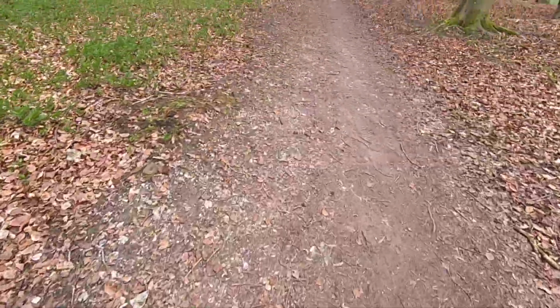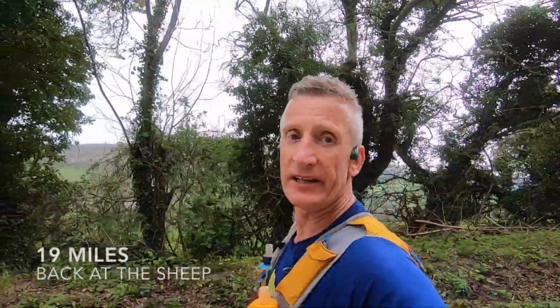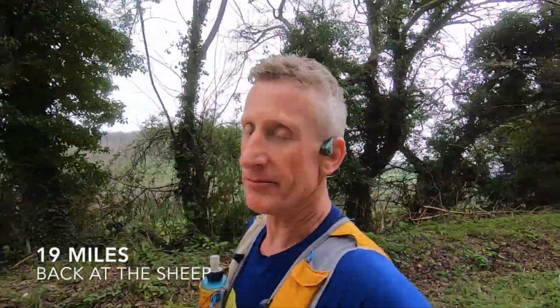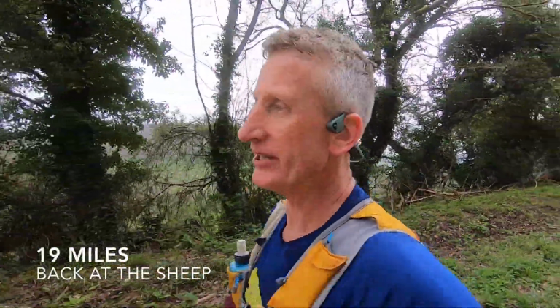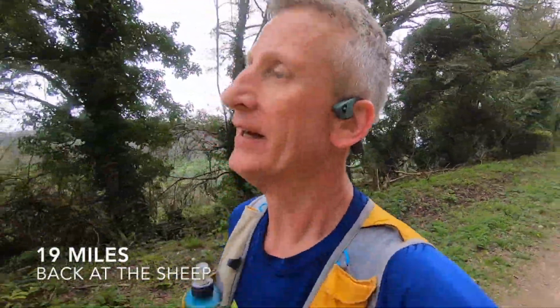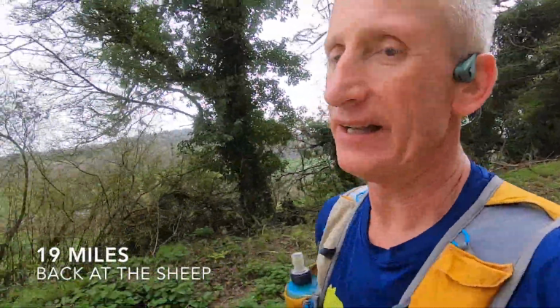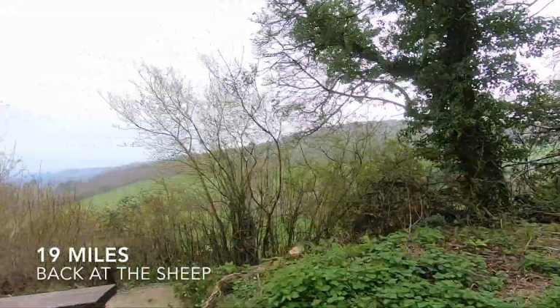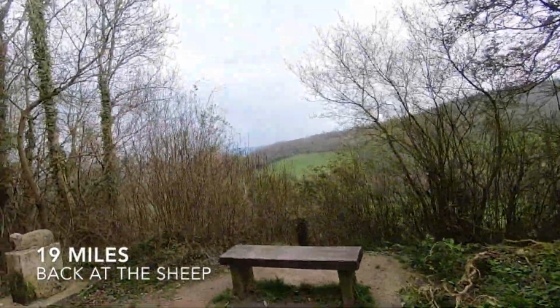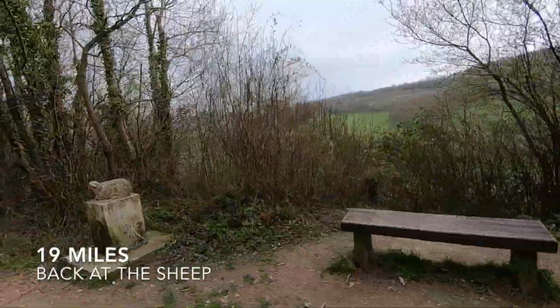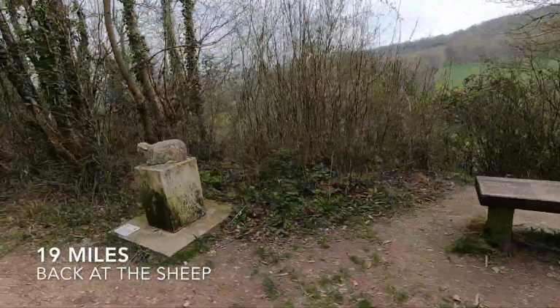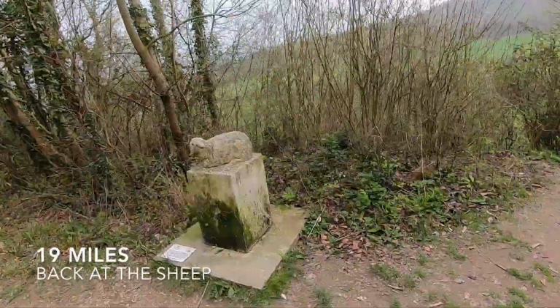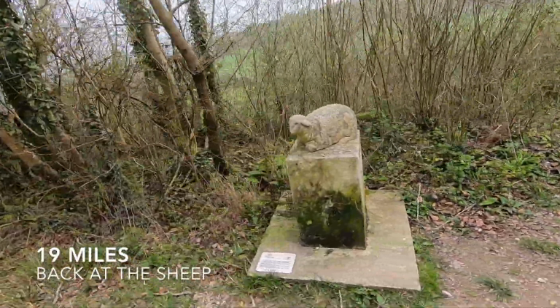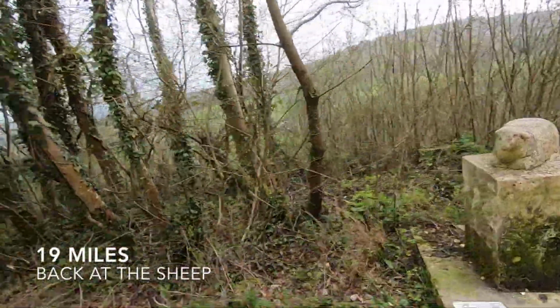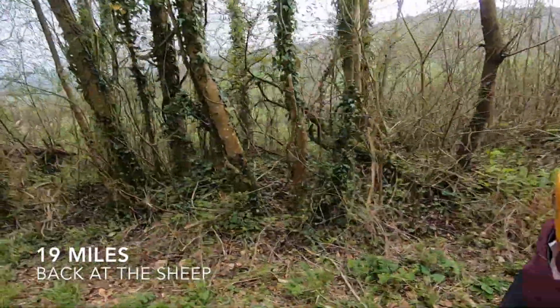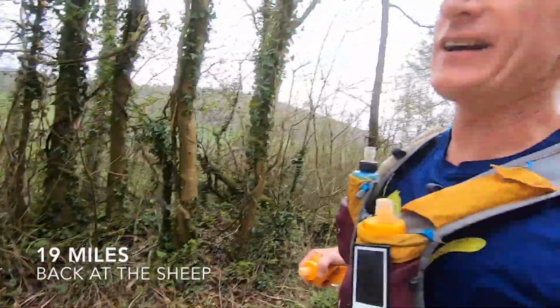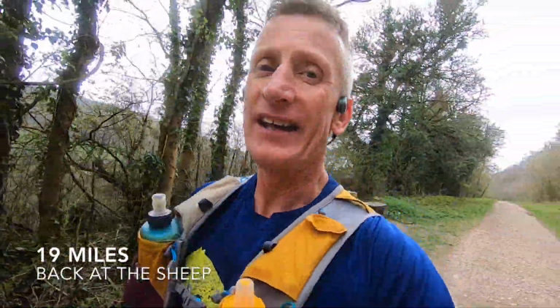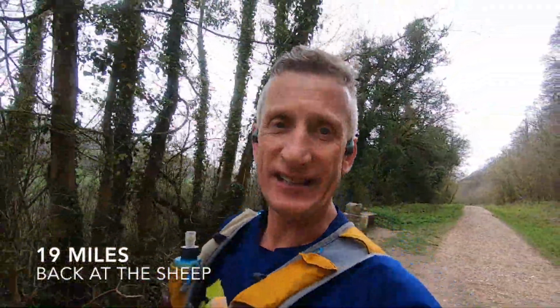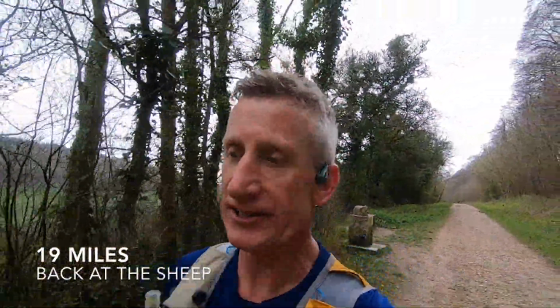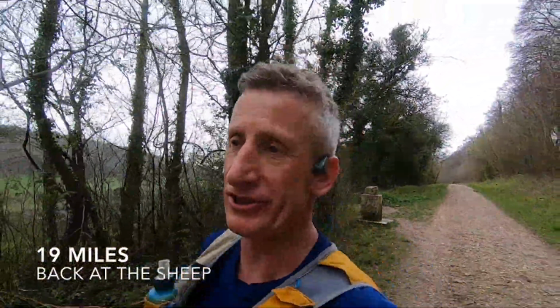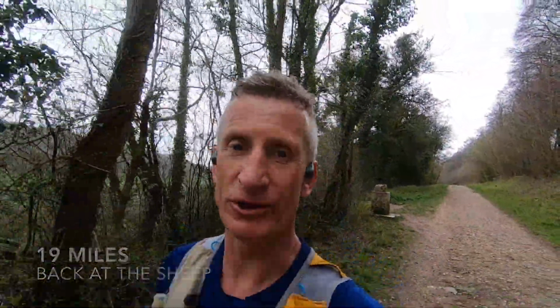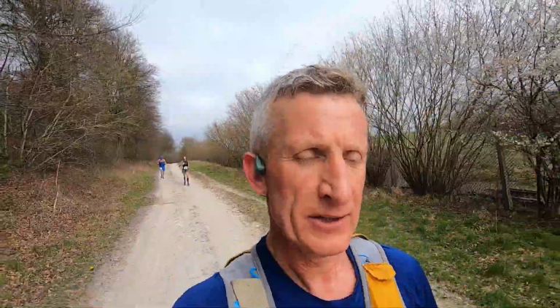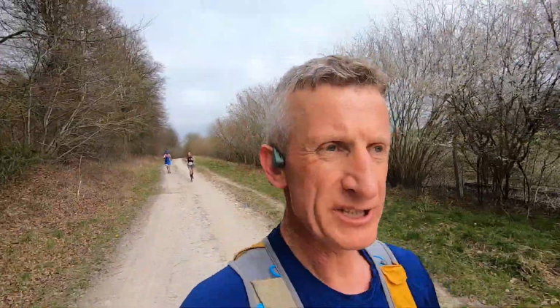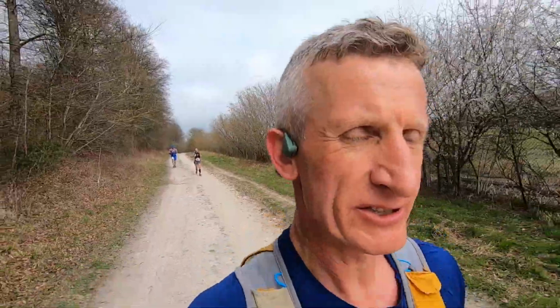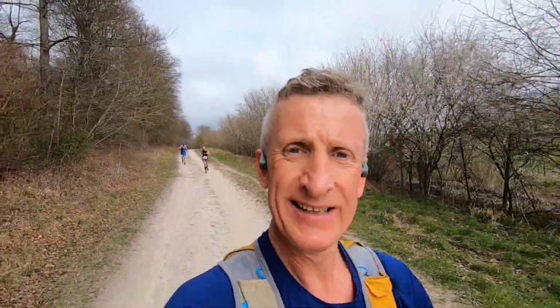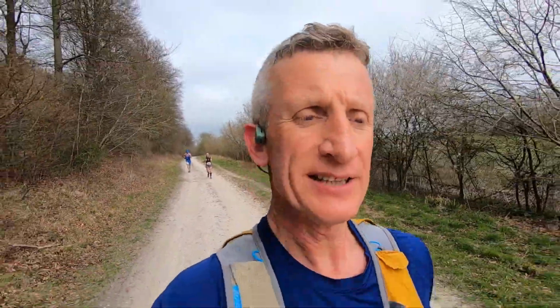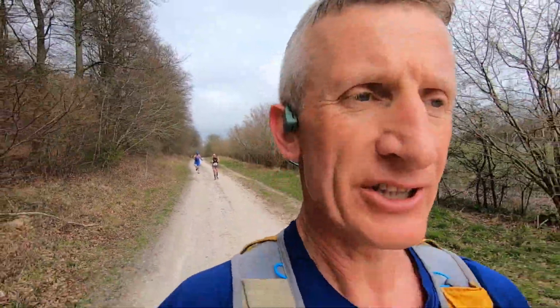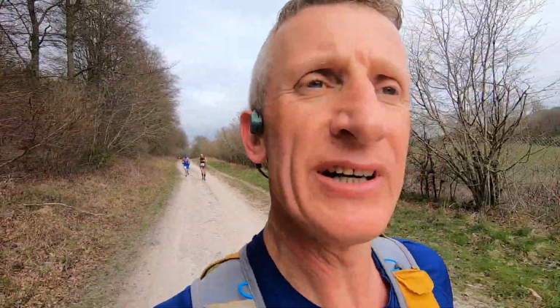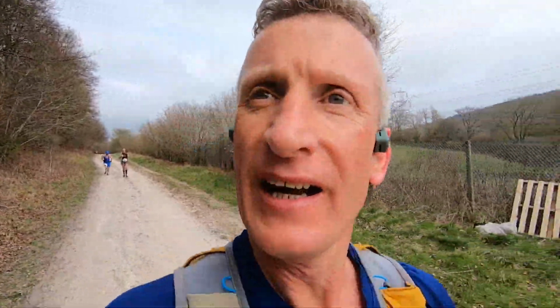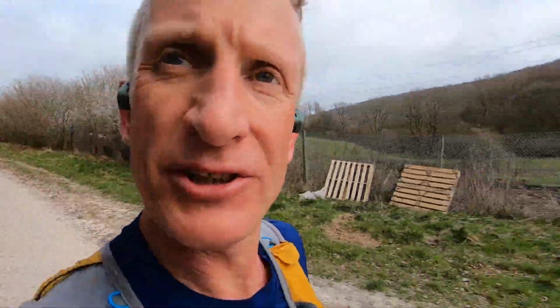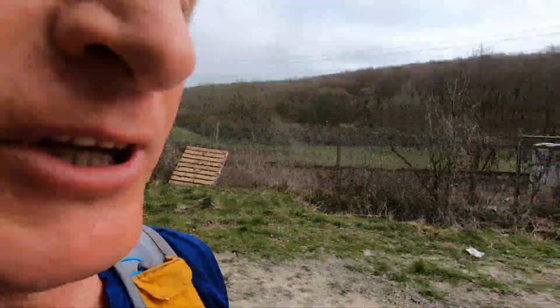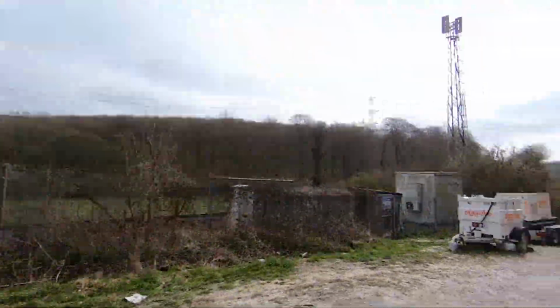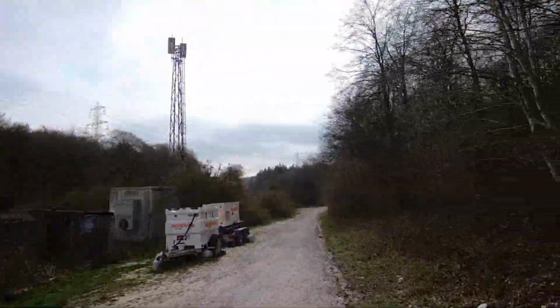Nearly 19 miles and we're back at the sheep. Where's Thomason Tours? 20 miles — 6 miles to go. And 2 more bloody hills coming up.